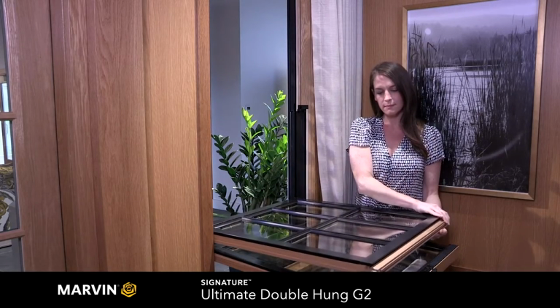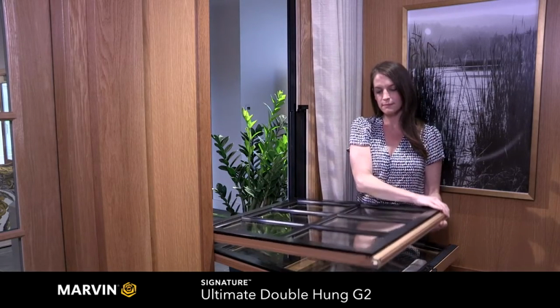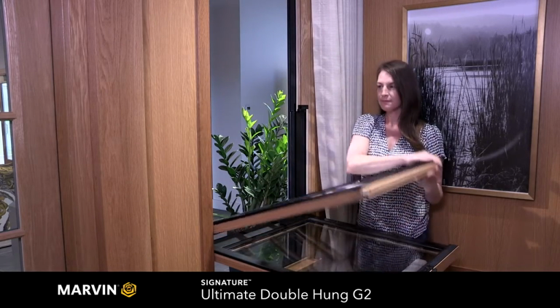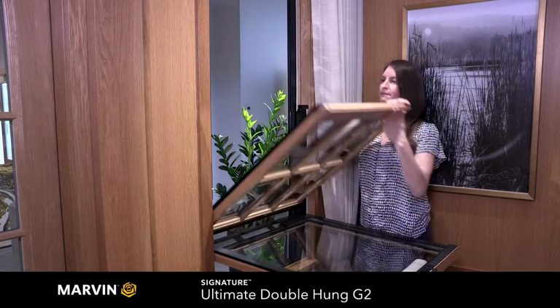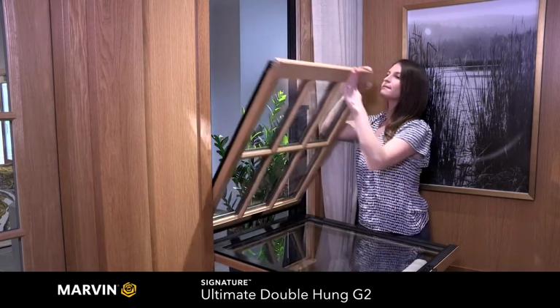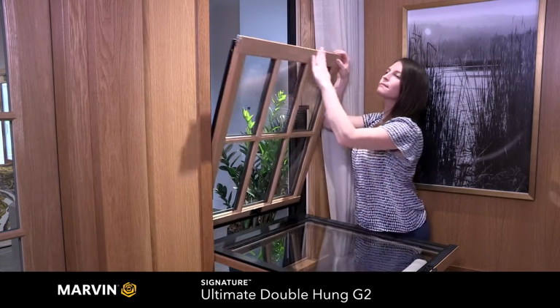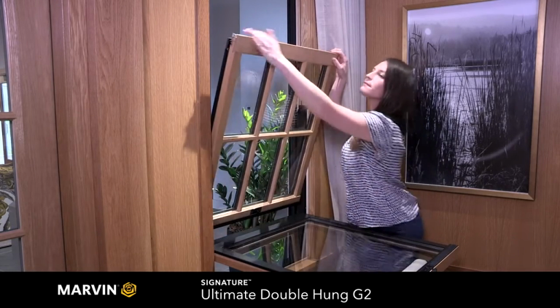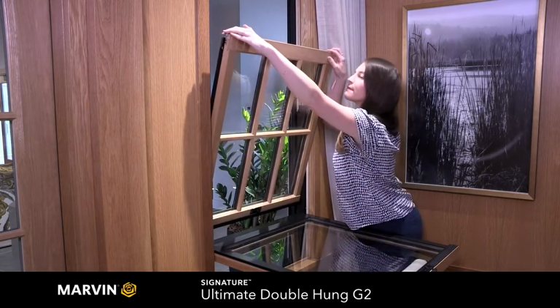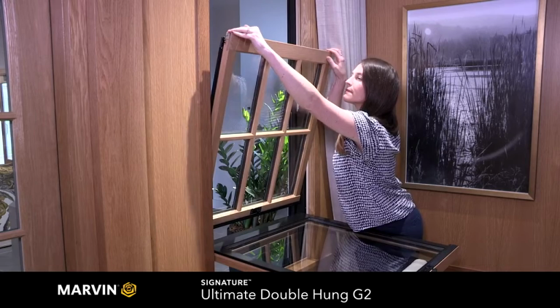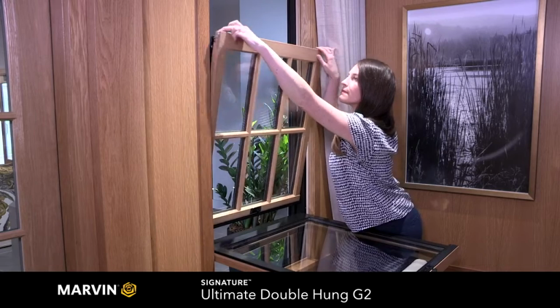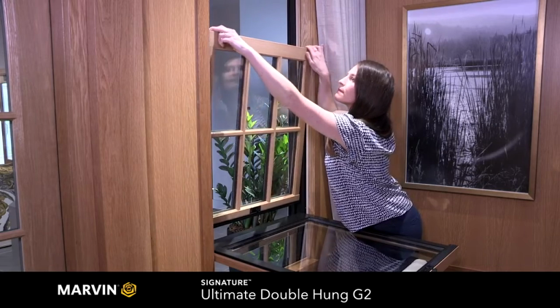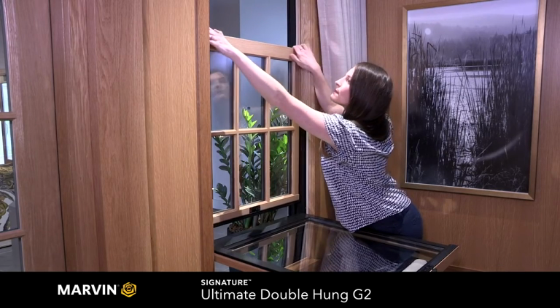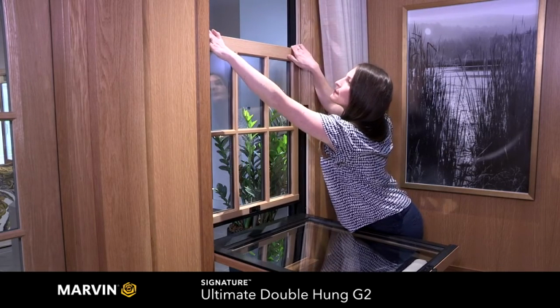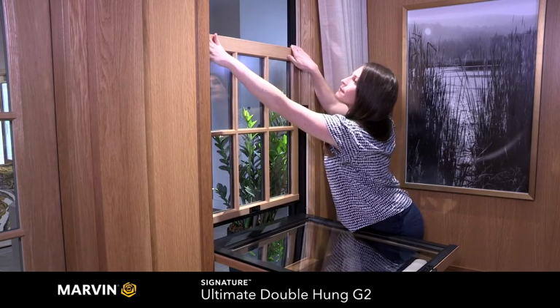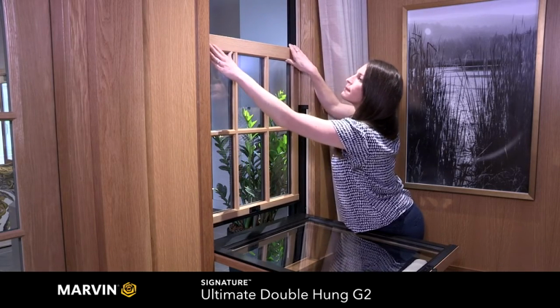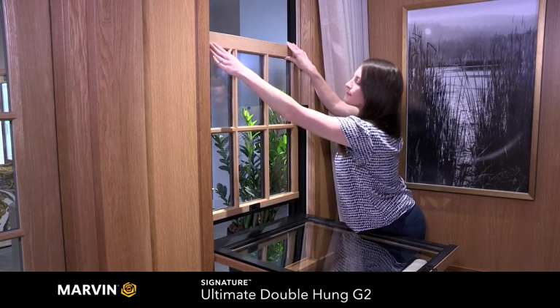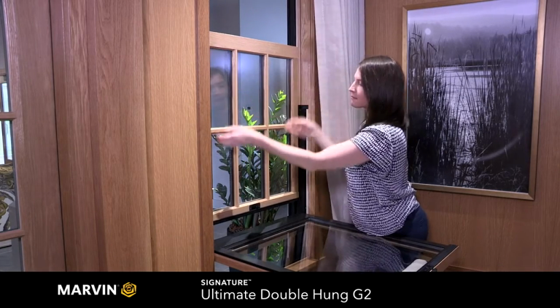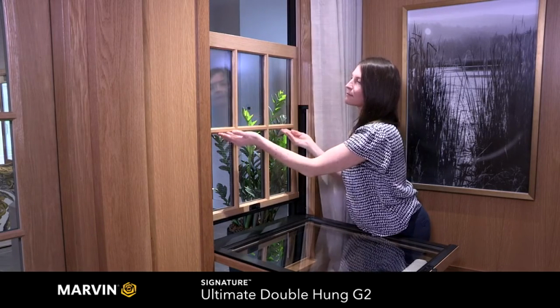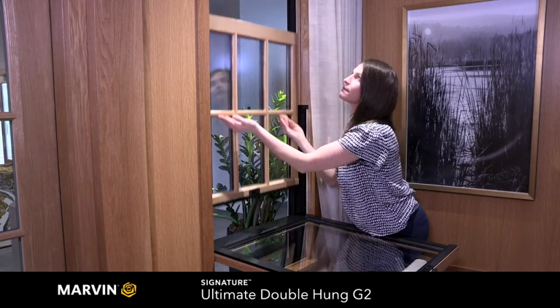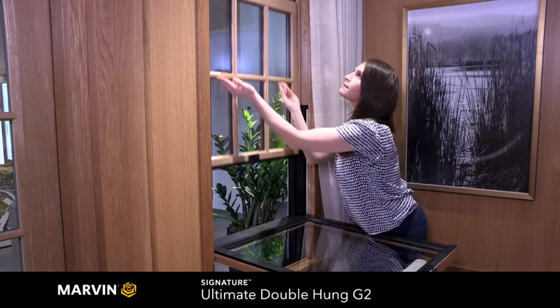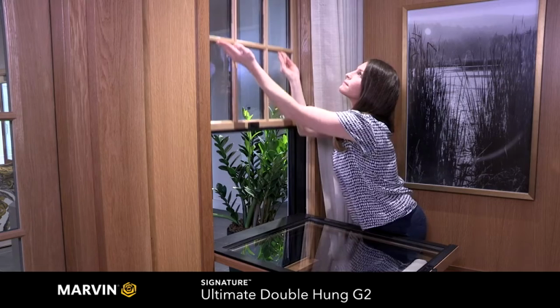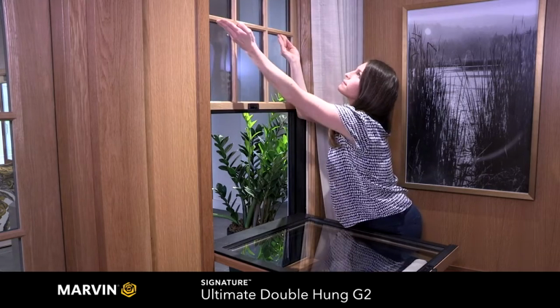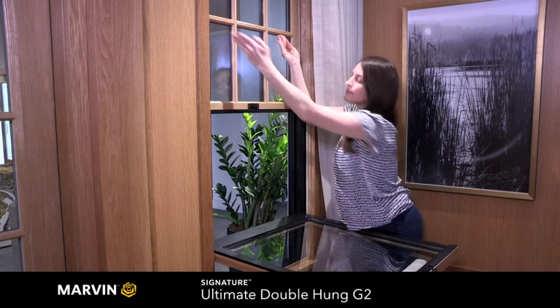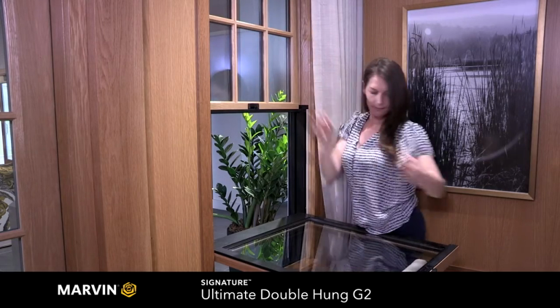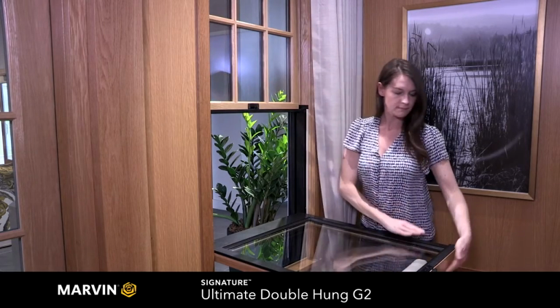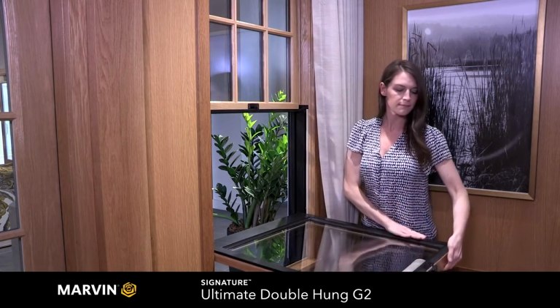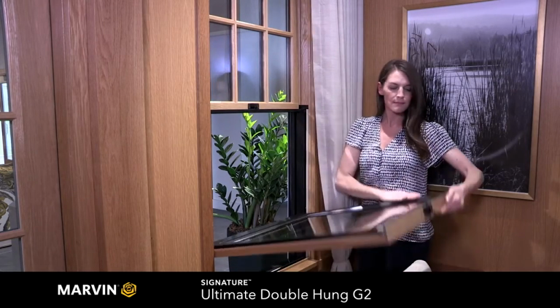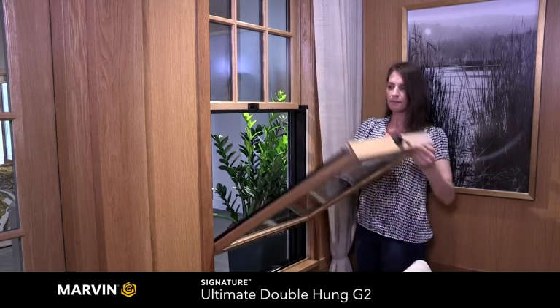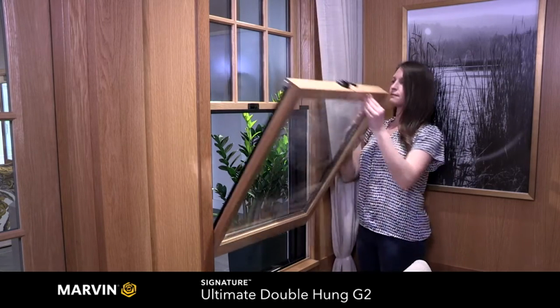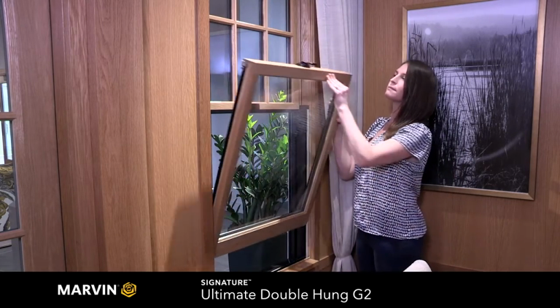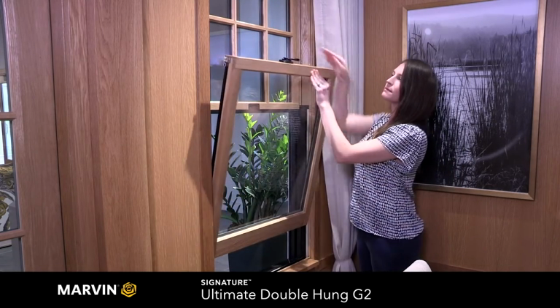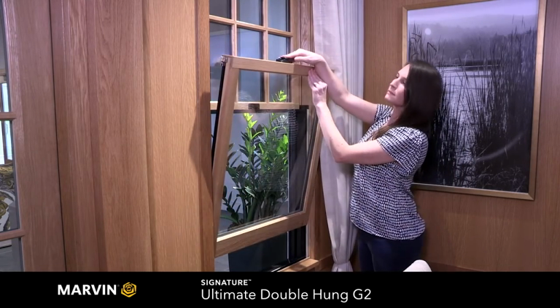Both sashes then easily secure back within the tracks using the pull tabs and the same integrated button on the sash lock. You'll notice the clean look of how the tracks are concealed, especially in this white oak interior option.